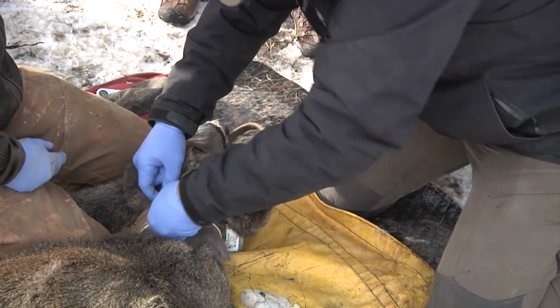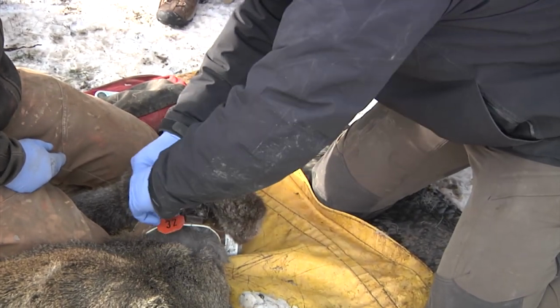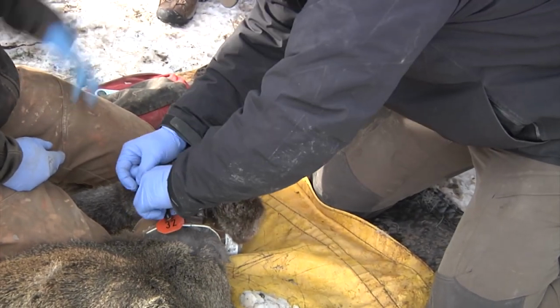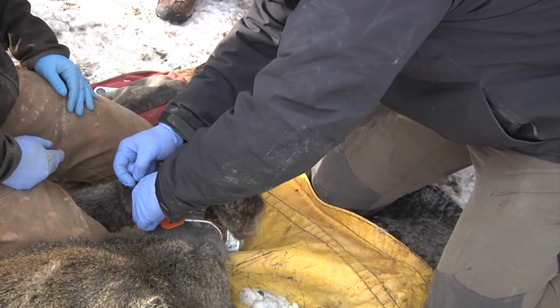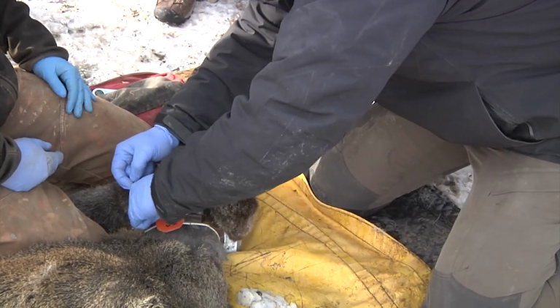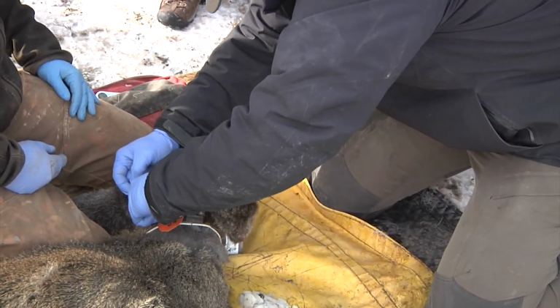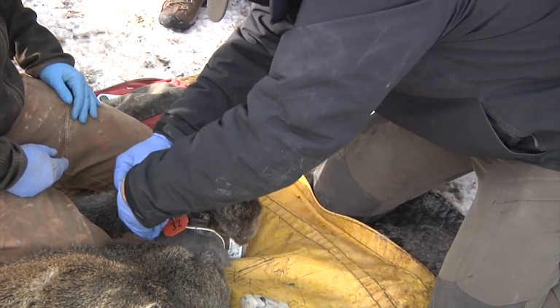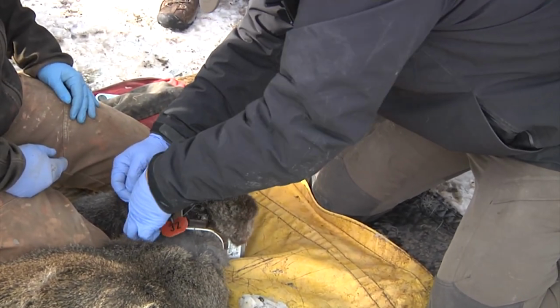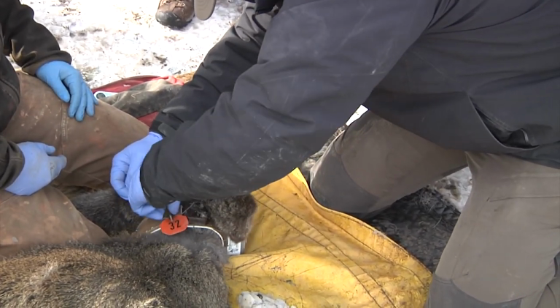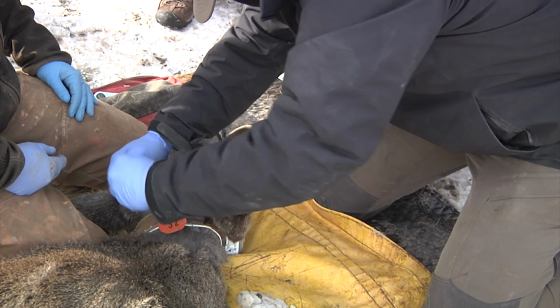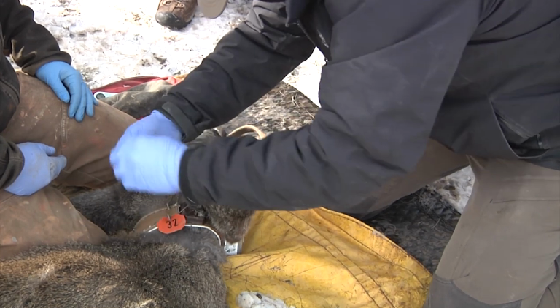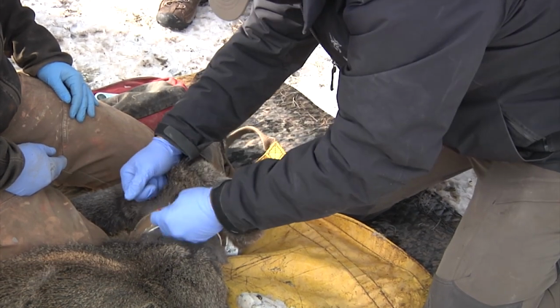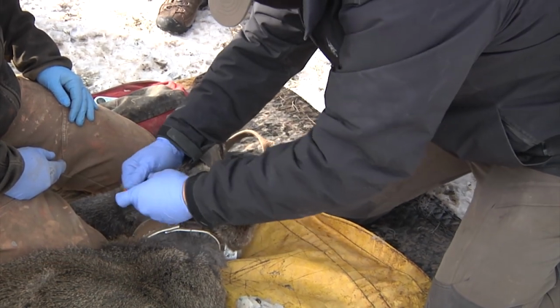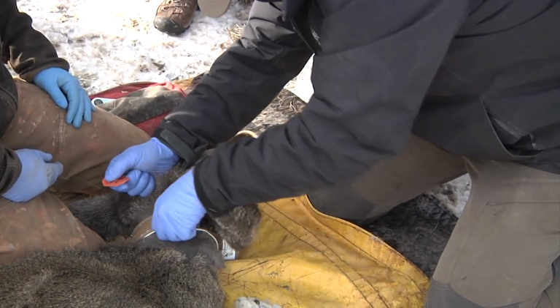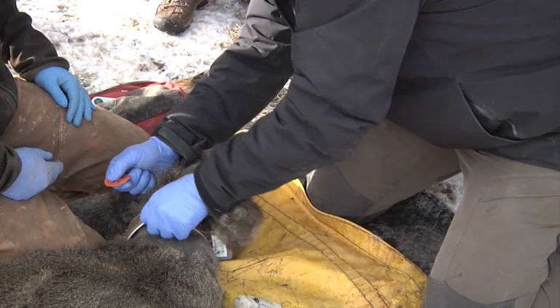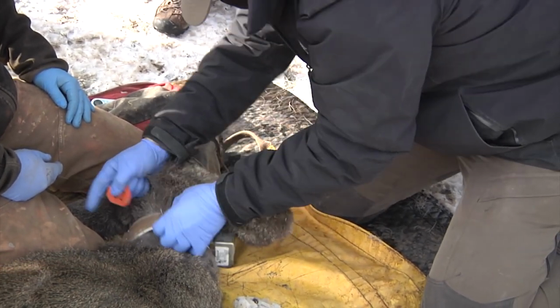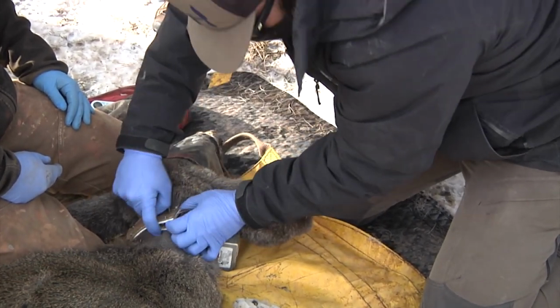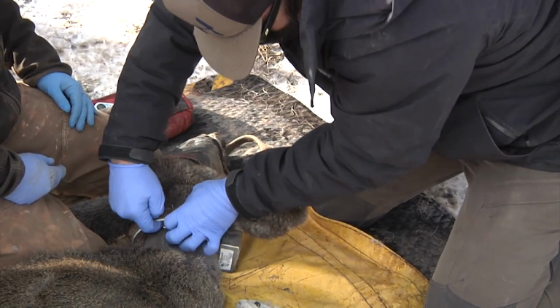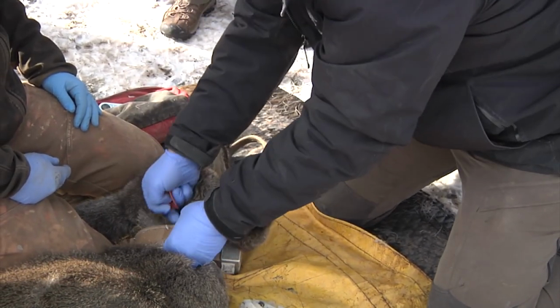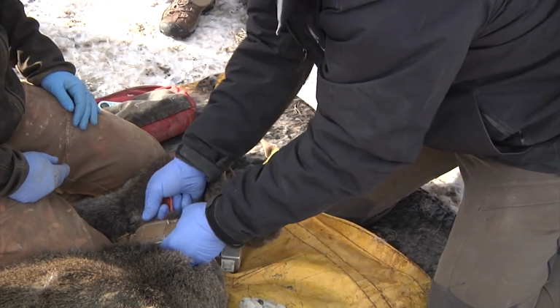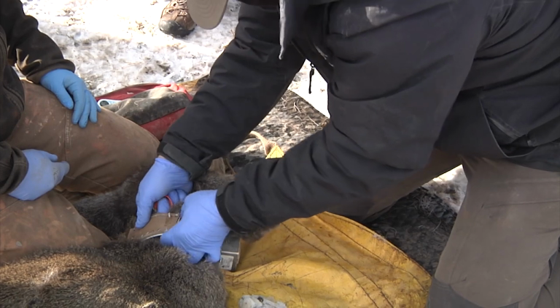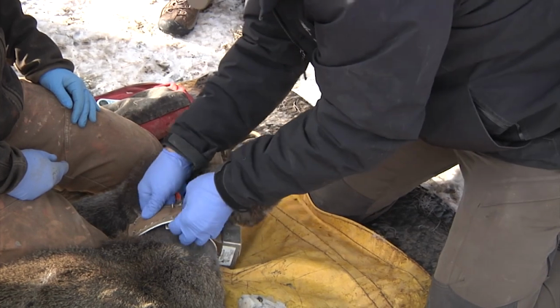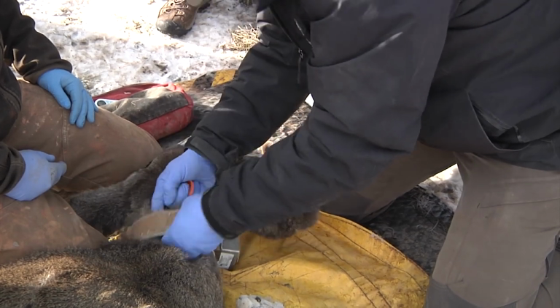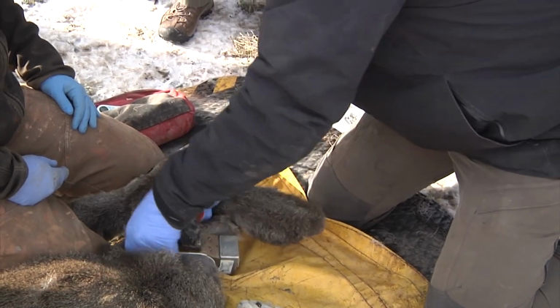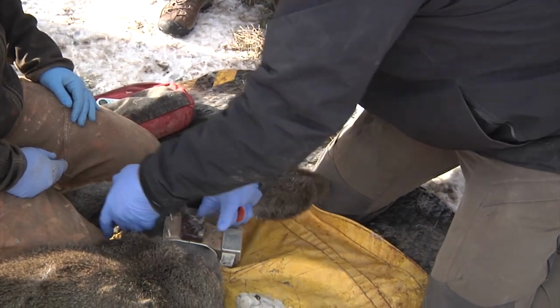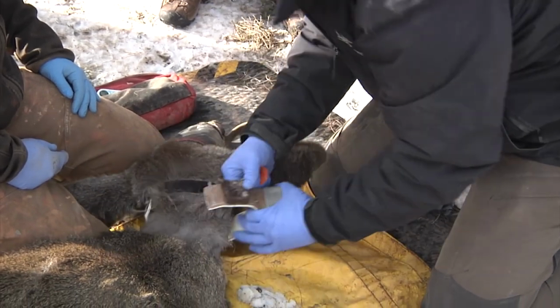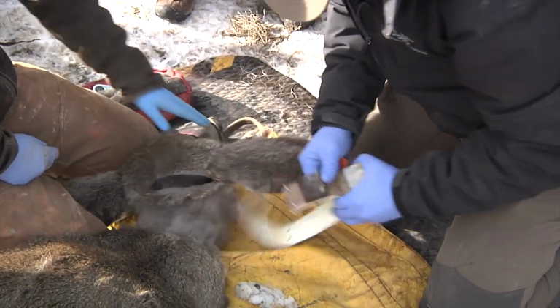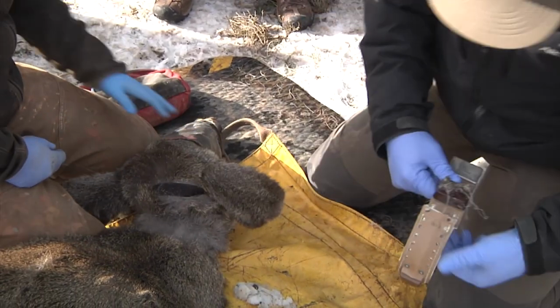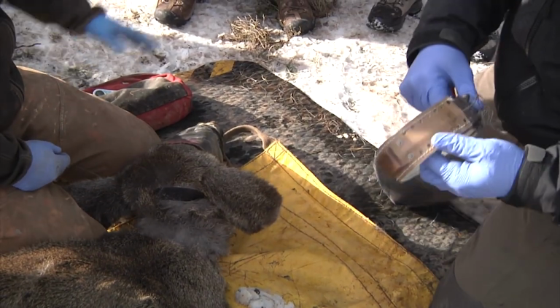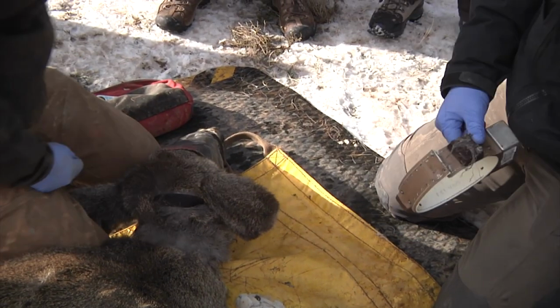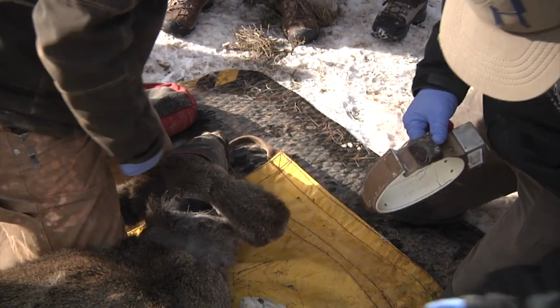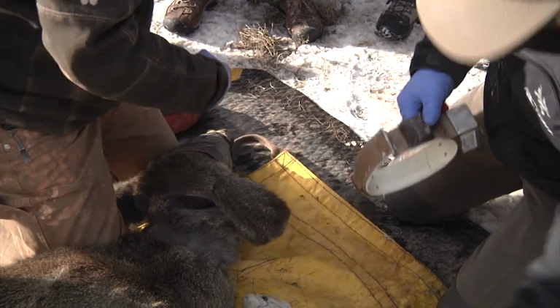After four years of trapping mule deer in the KC Buffalo region of Wyoming, wildlife managers with the Wyoming Game and Fish Department are now analyzing the data these GPS collars have provided from the 119 mule deer does that wore them during the course of the study.